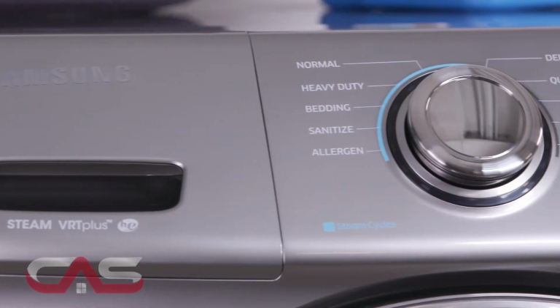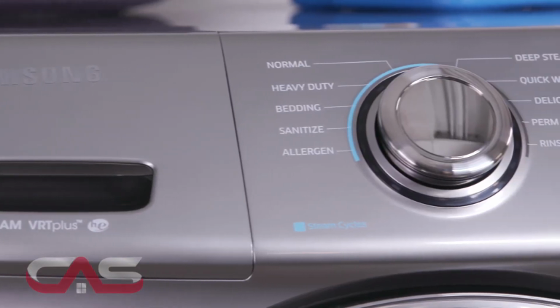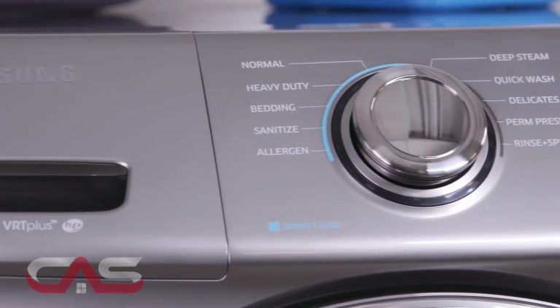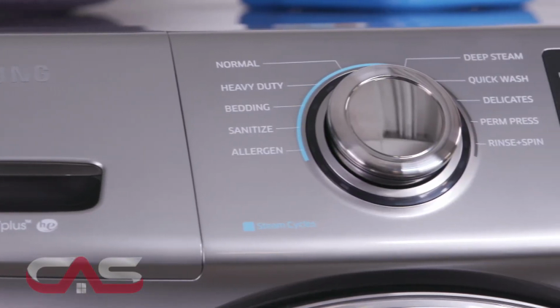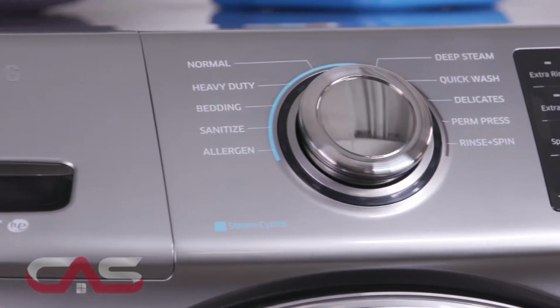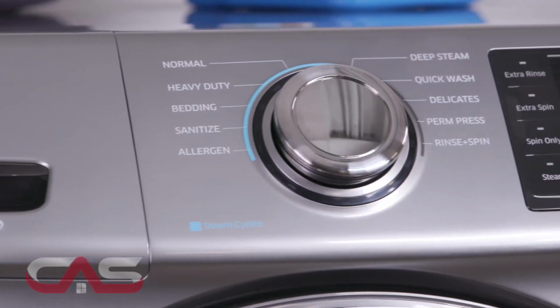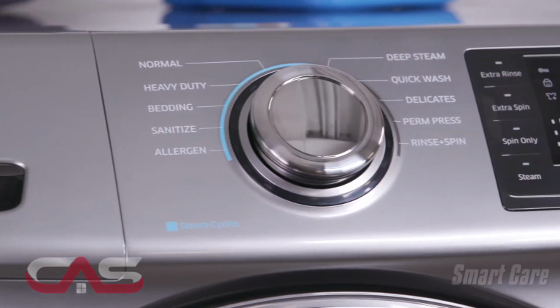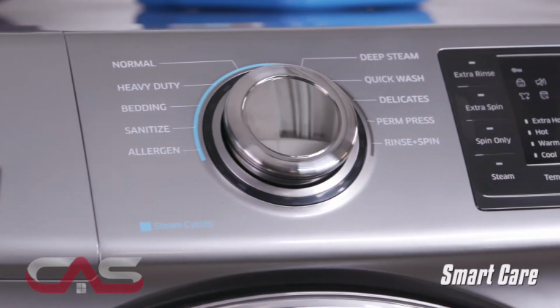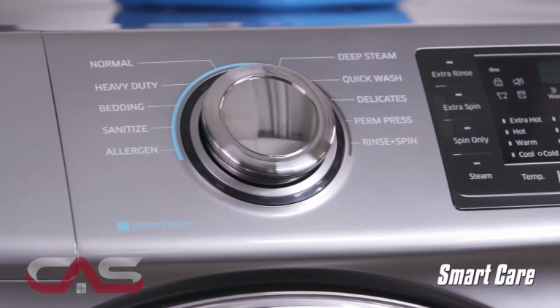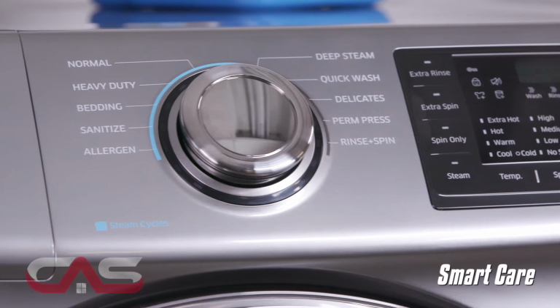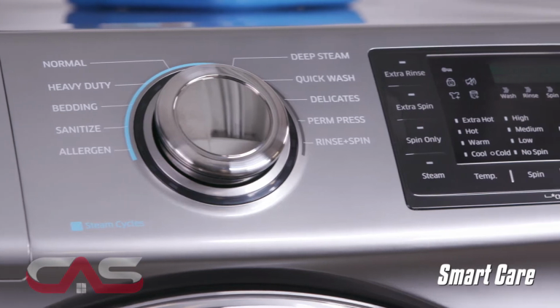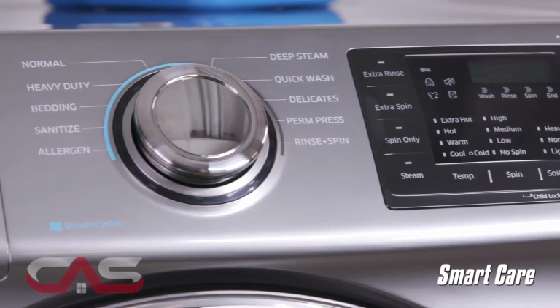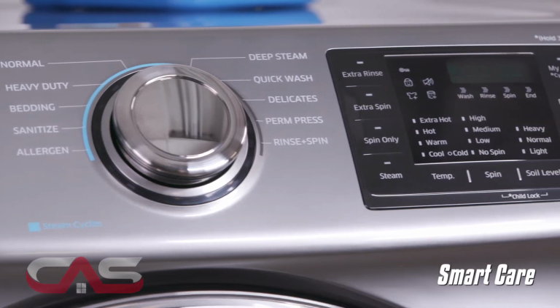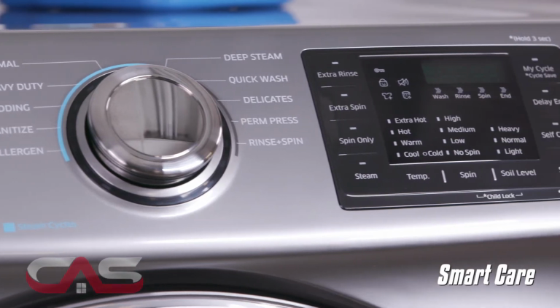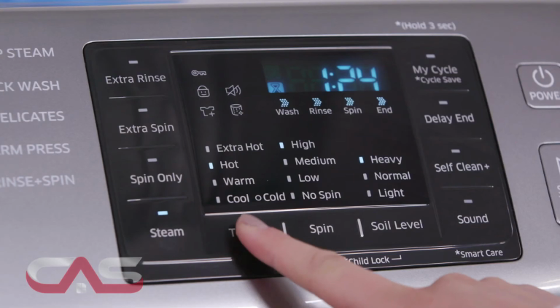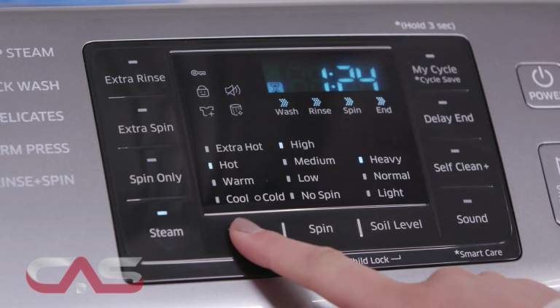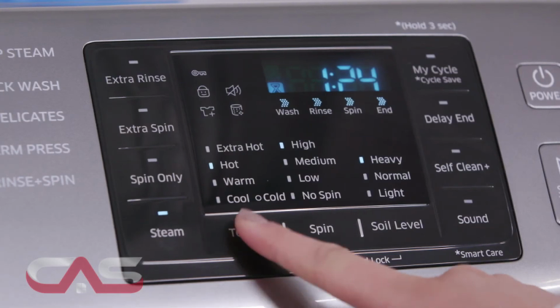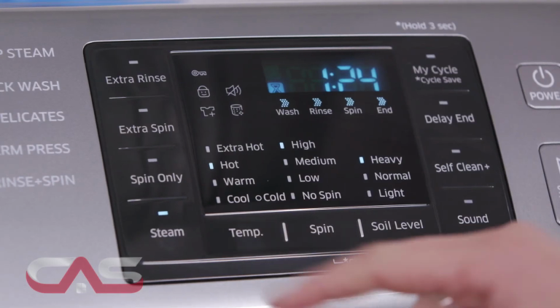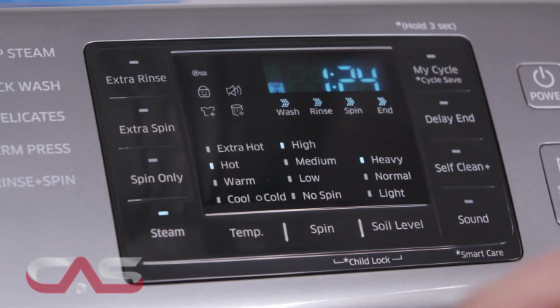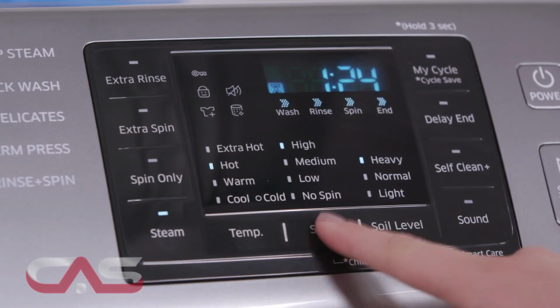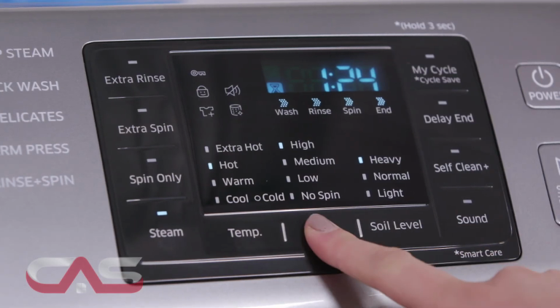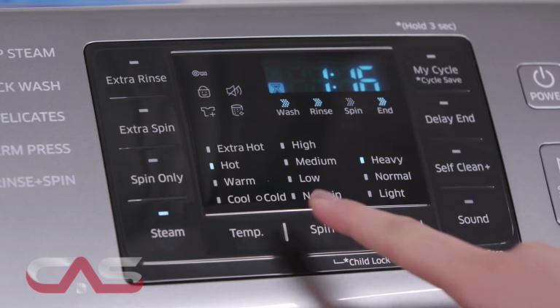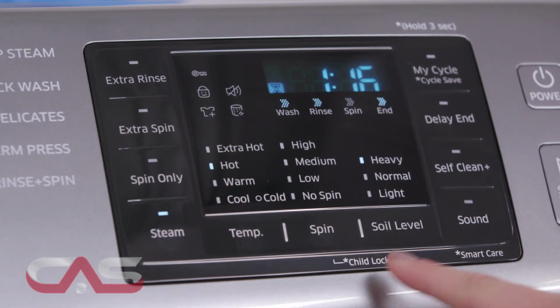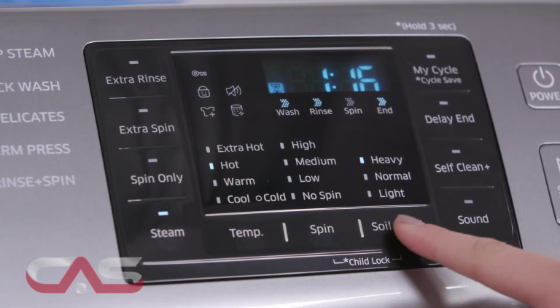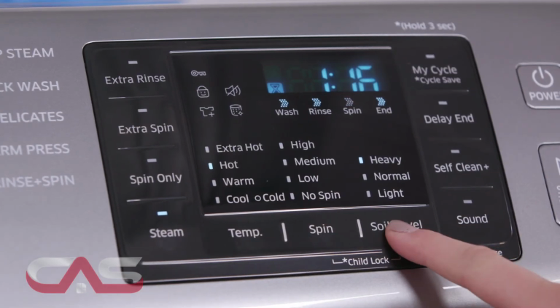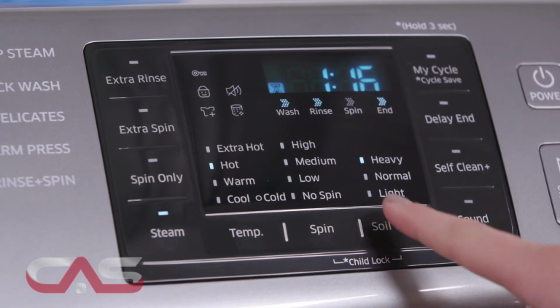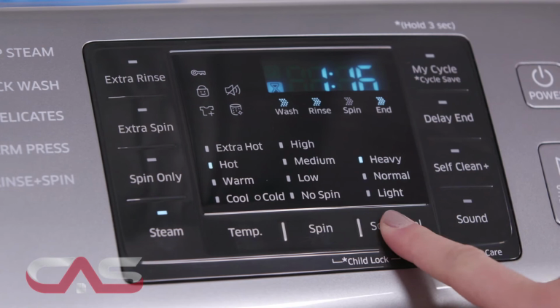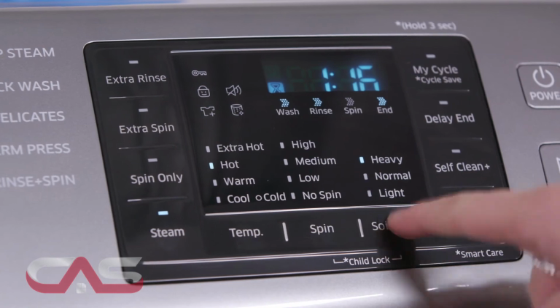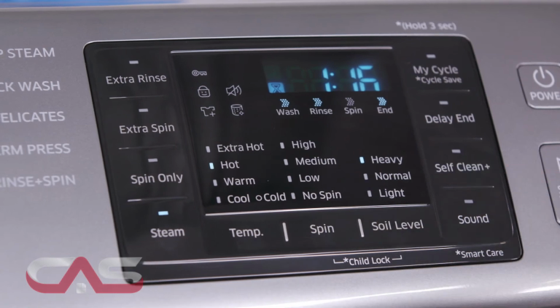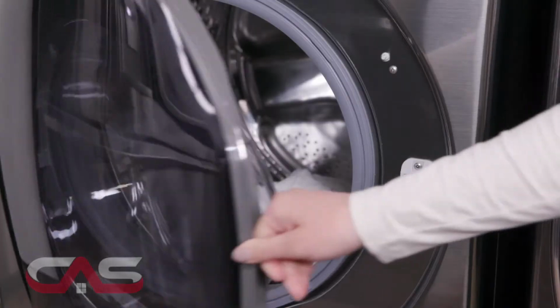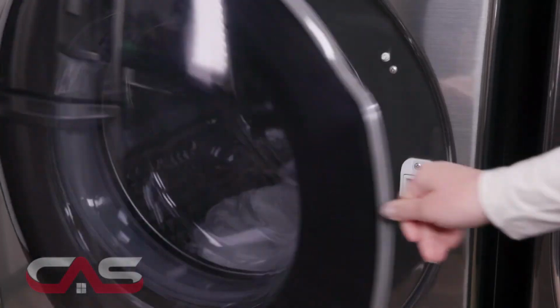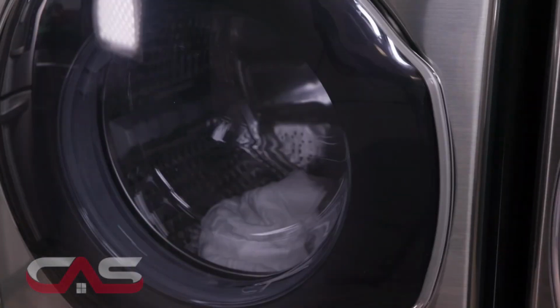It's also a washer from the future, with SmartCare Troubleshoot straight from your smartphone. SmartCare interacts with your washer and dryer to perform an immediate diagnosis and offer quick solutions.